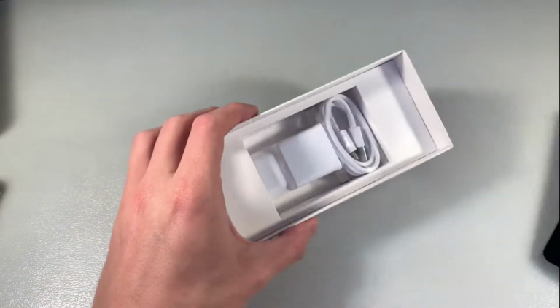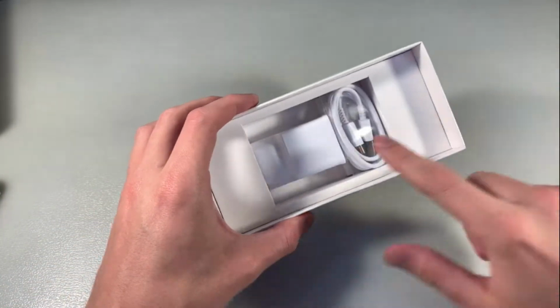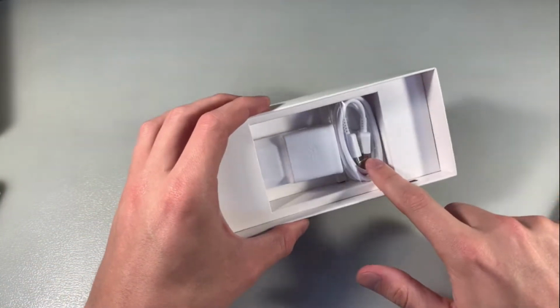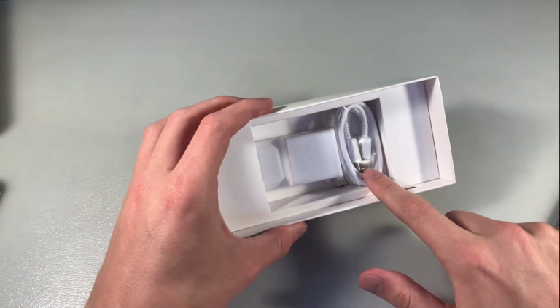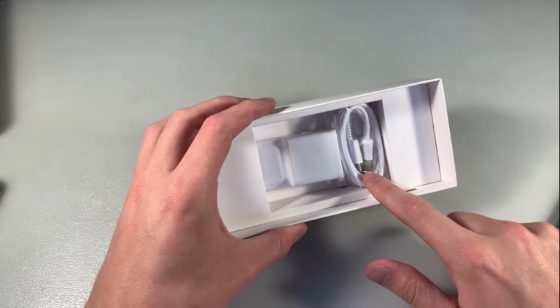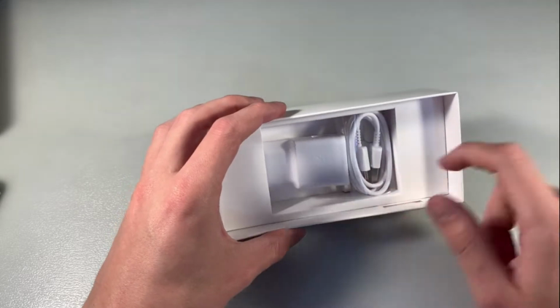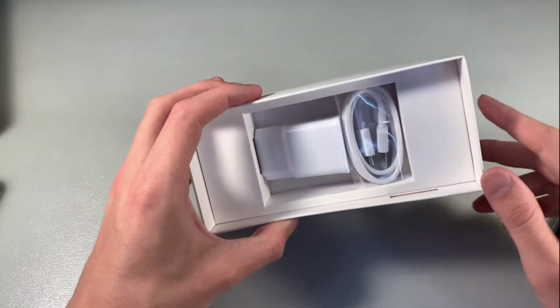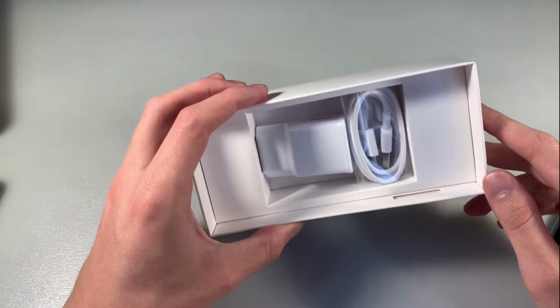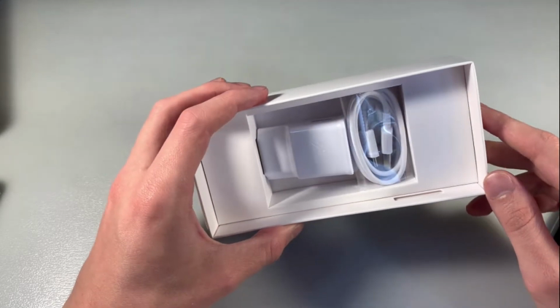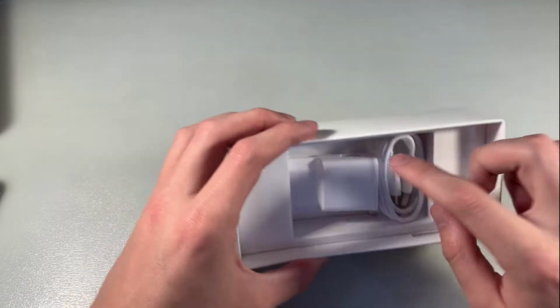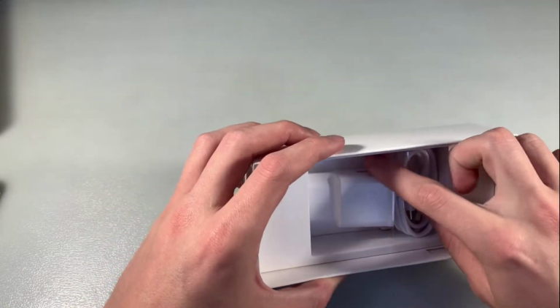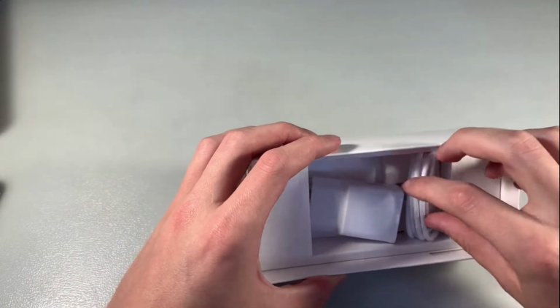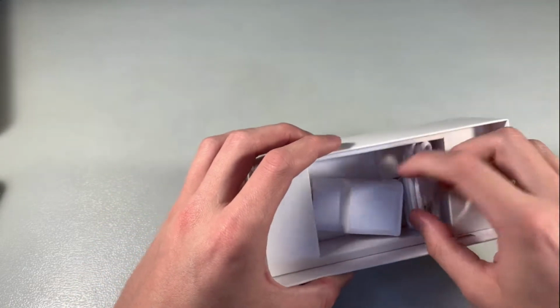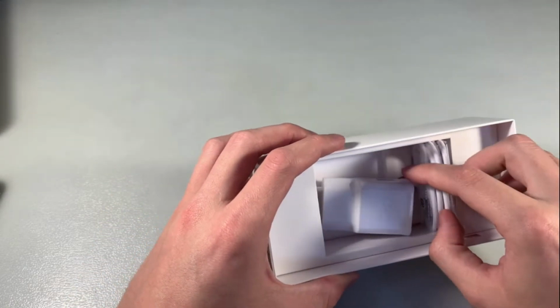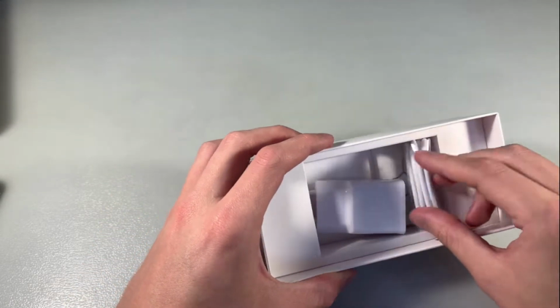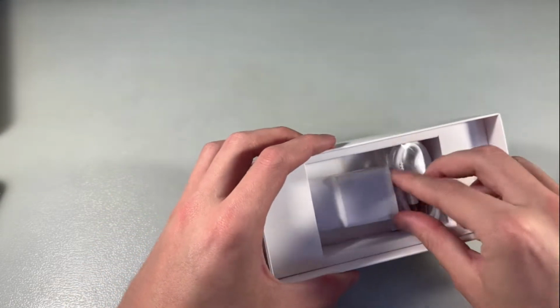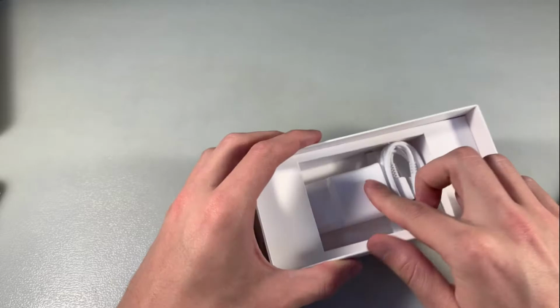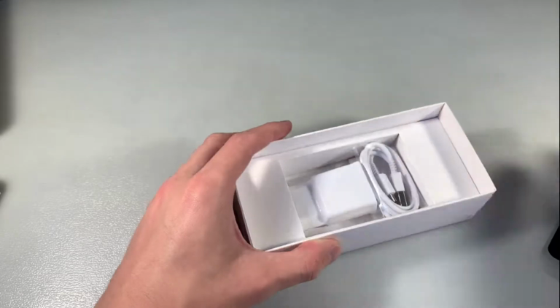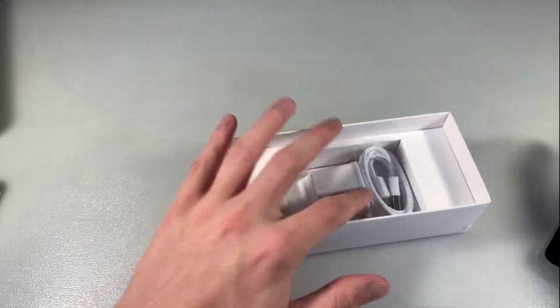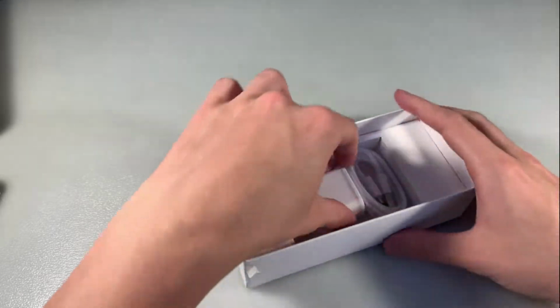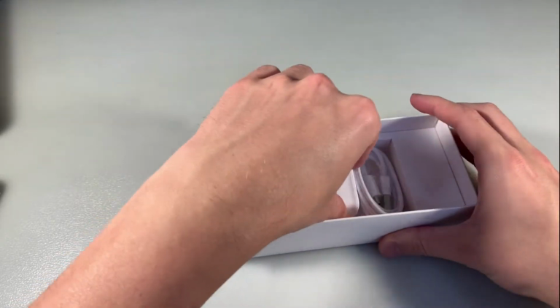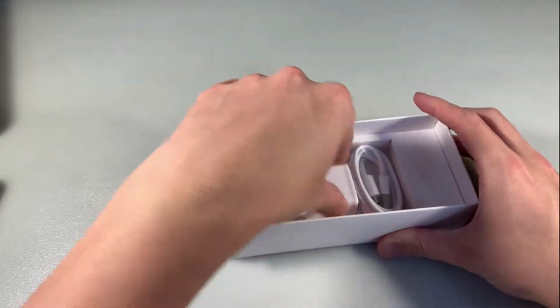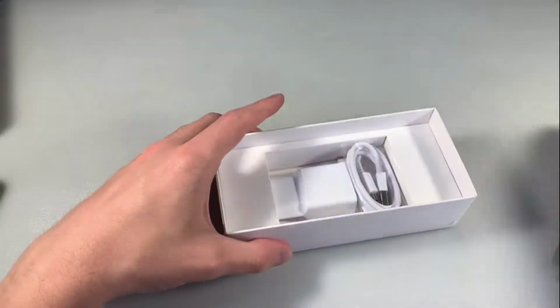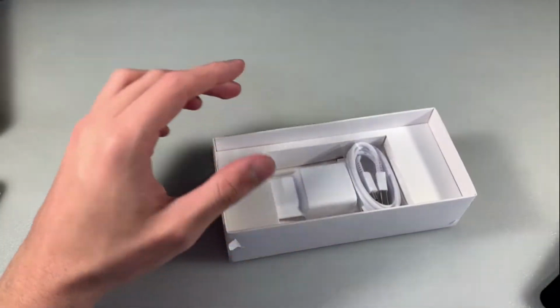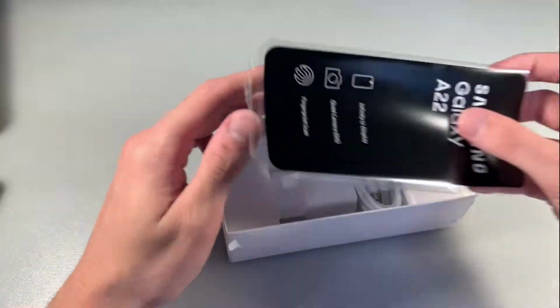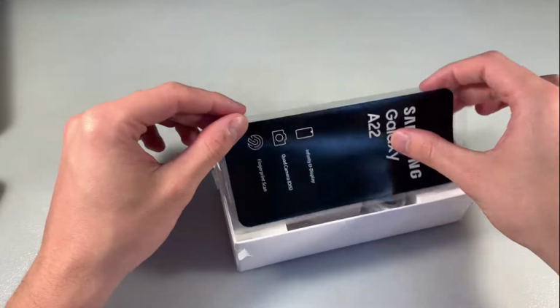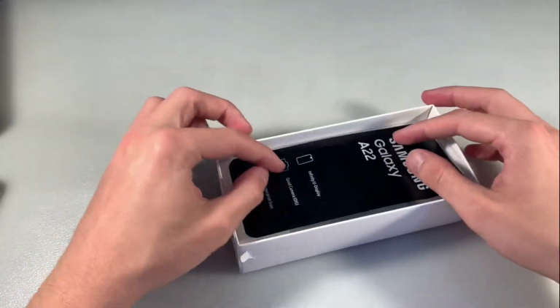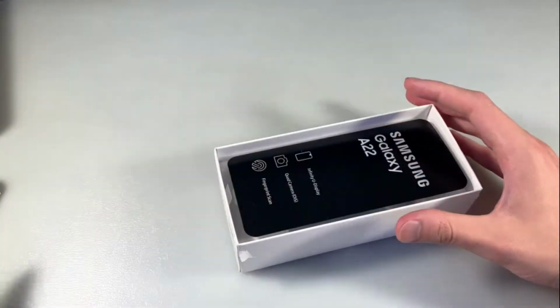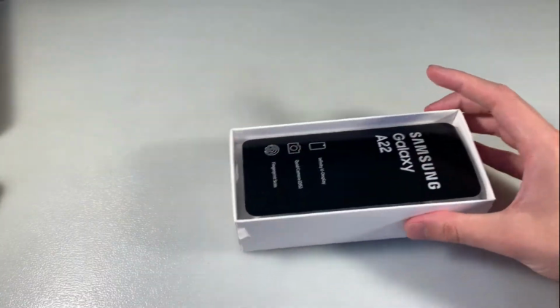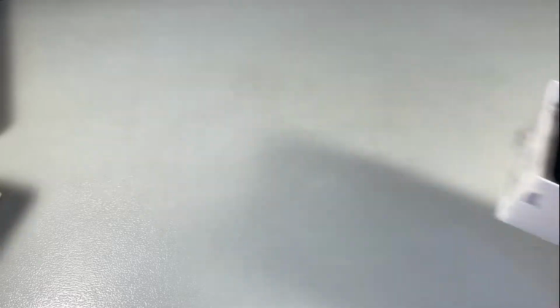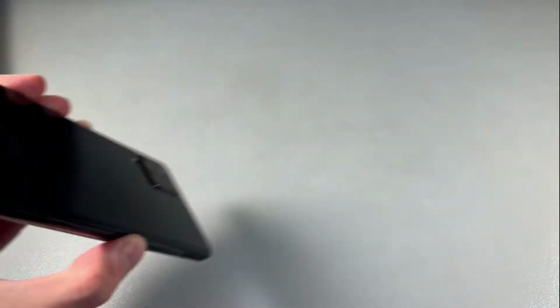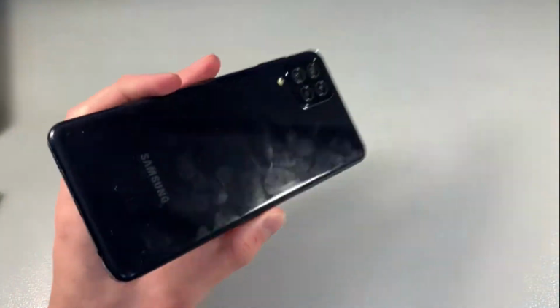Adapter for charging in the box and USB Type-C cable, and key for SIM slot. That's all the box contents, and now let's talk about the device.